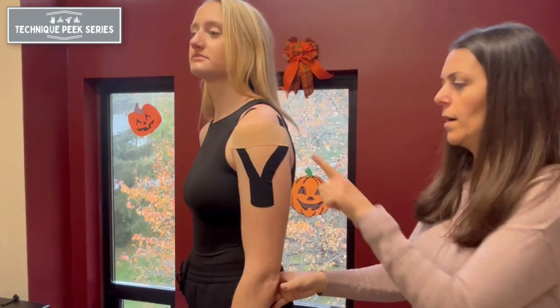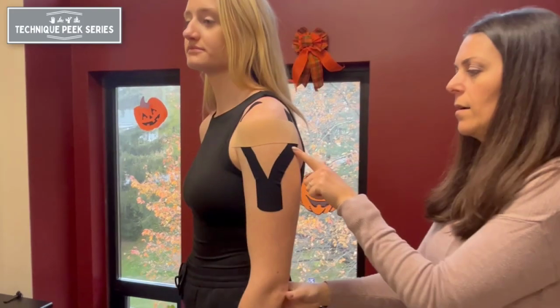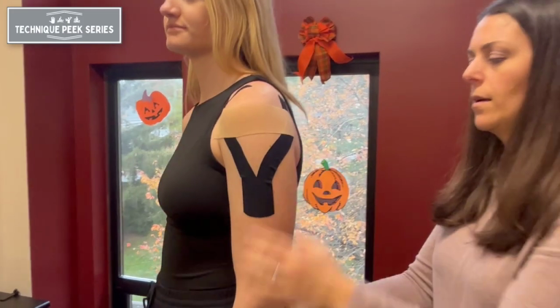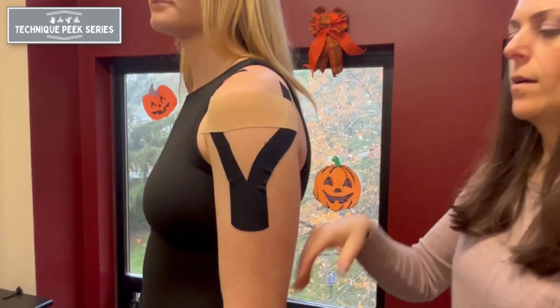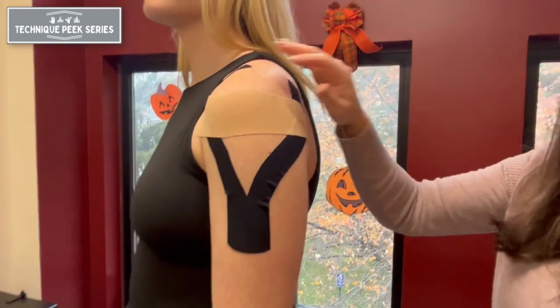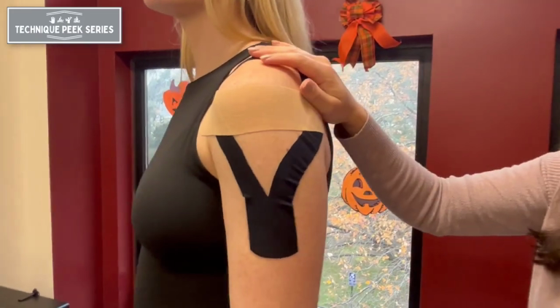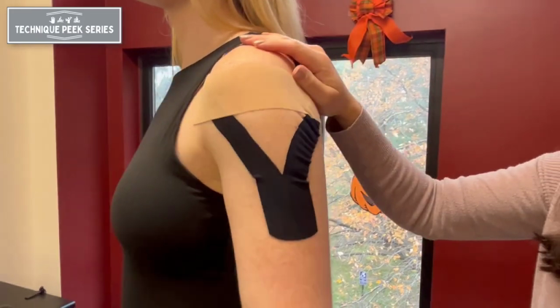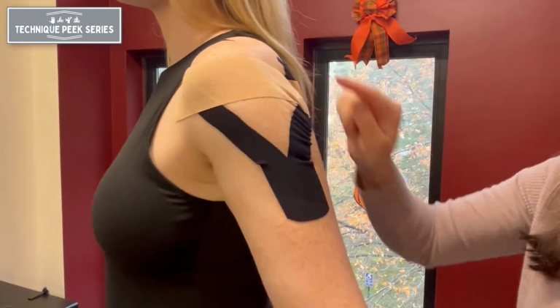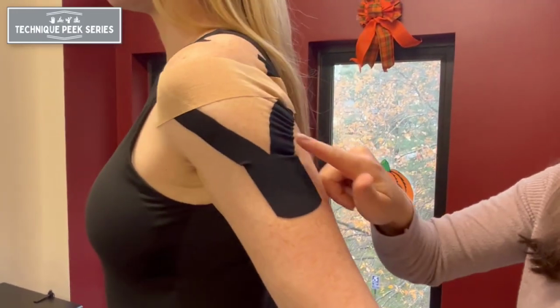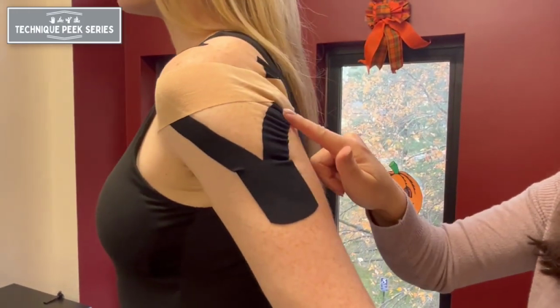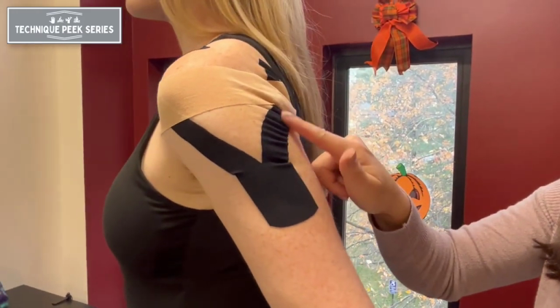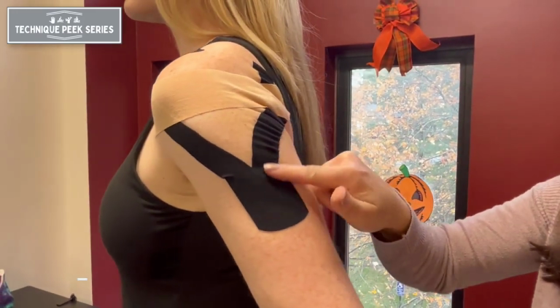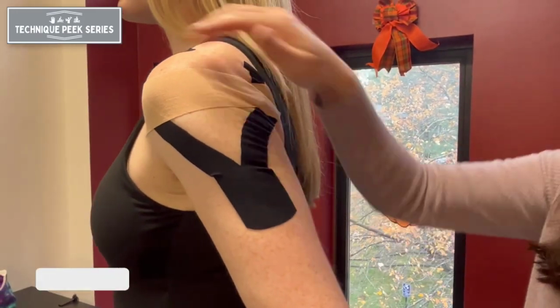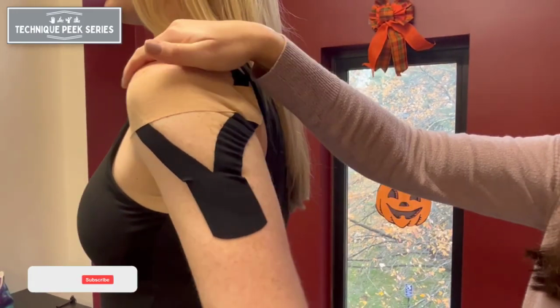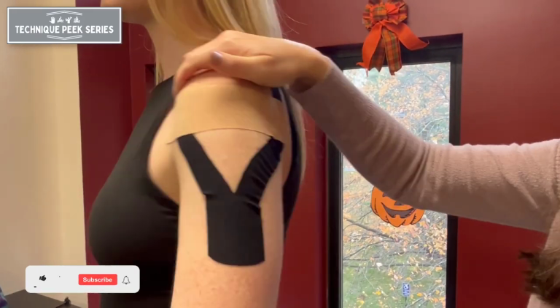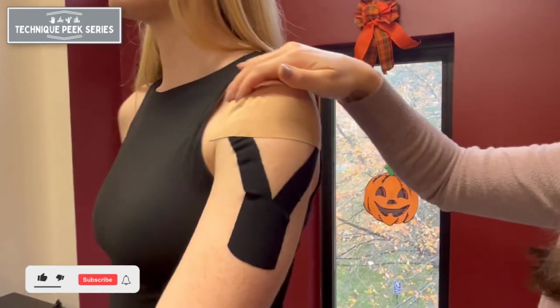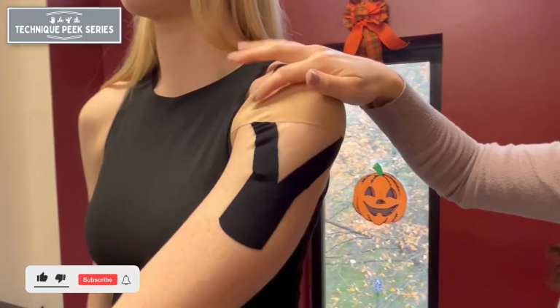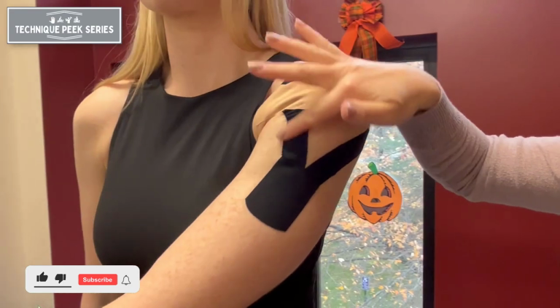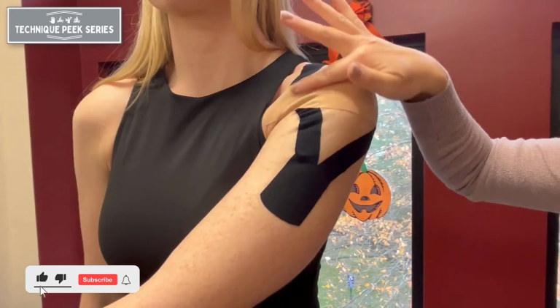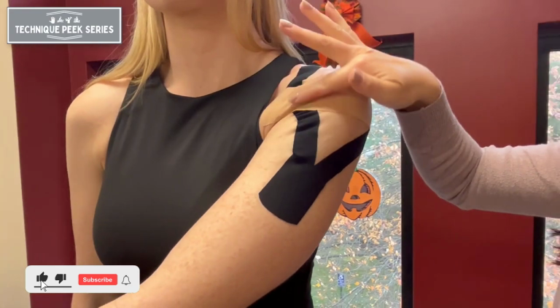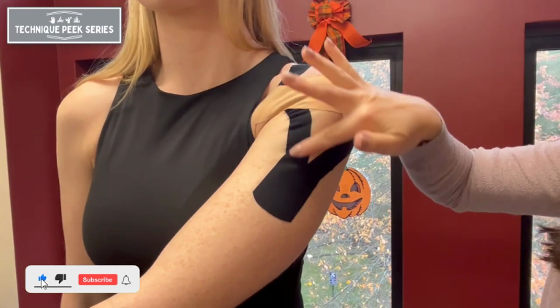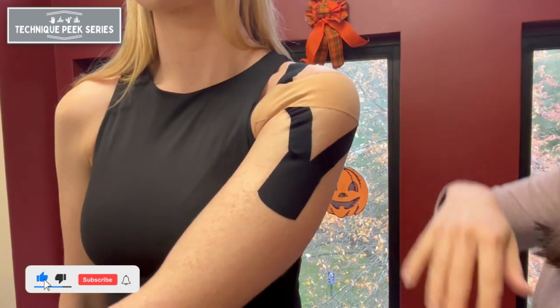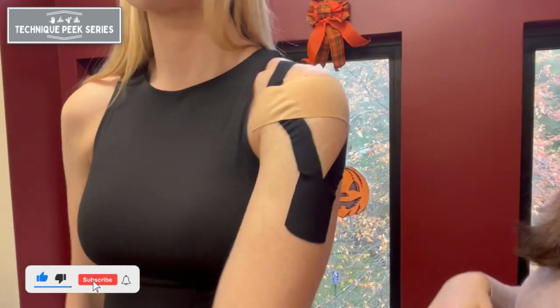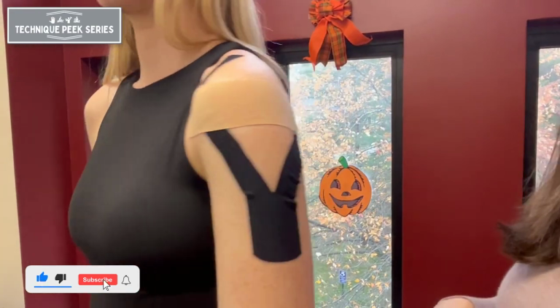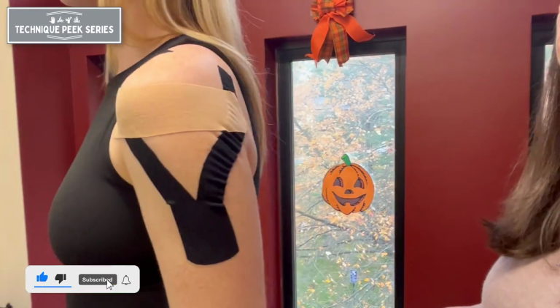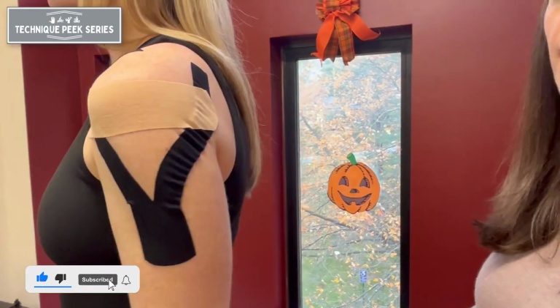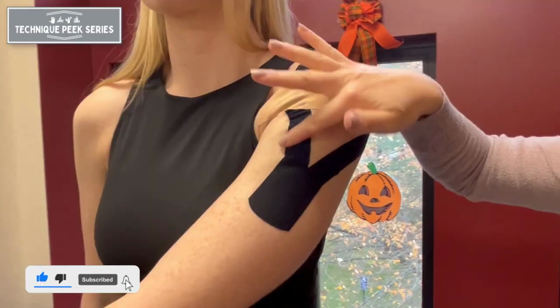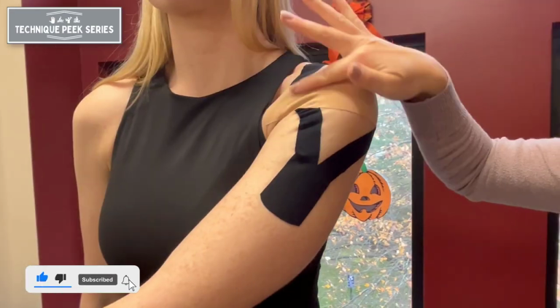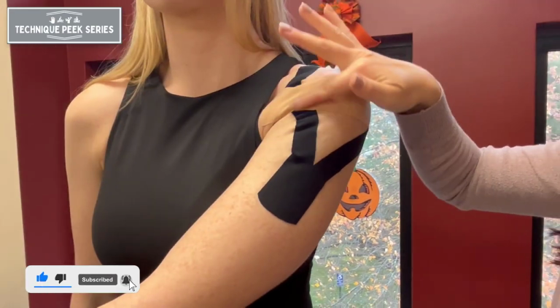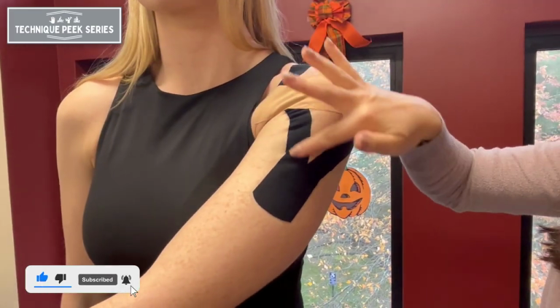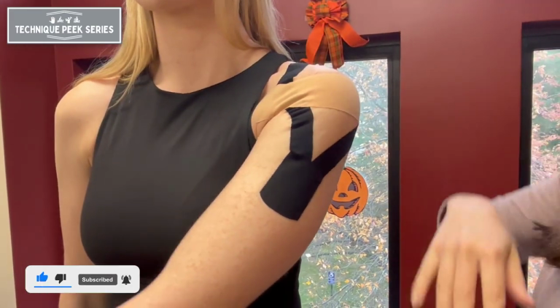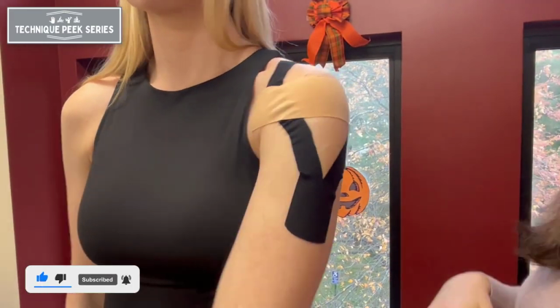Today's taping technique will go over a neurologic application for the deltoid, as well as a mechanical application for the supraspinatus, providing humeral head support.